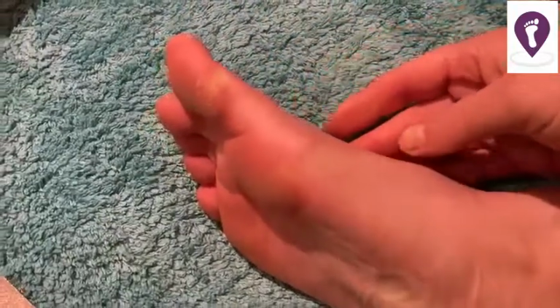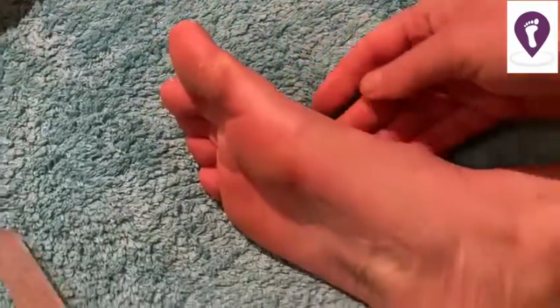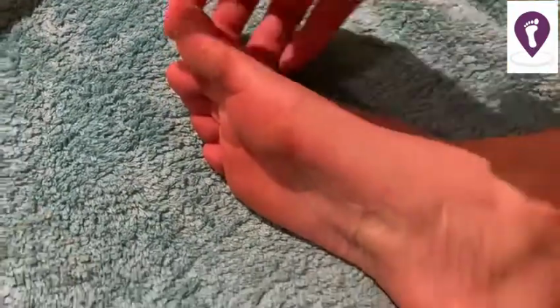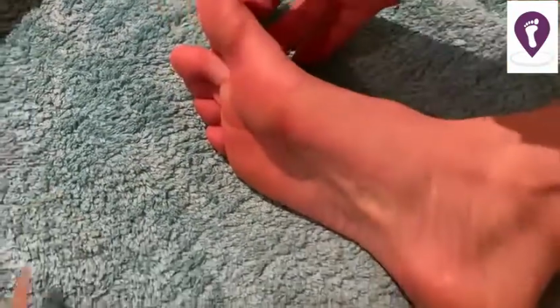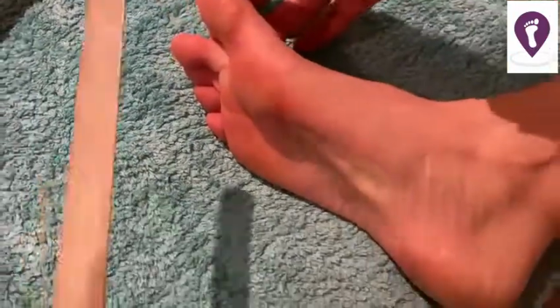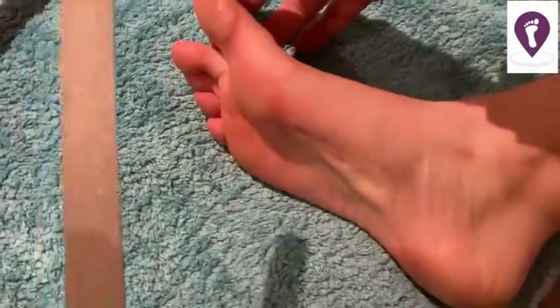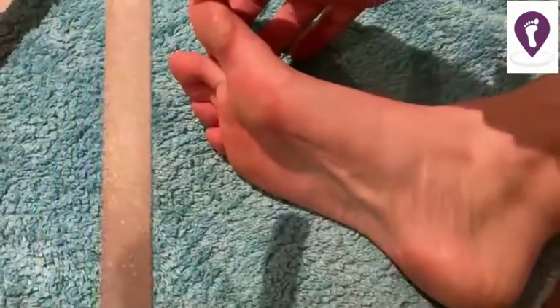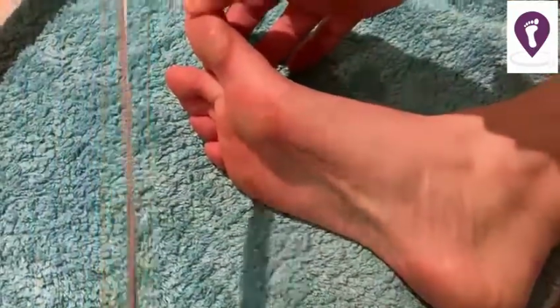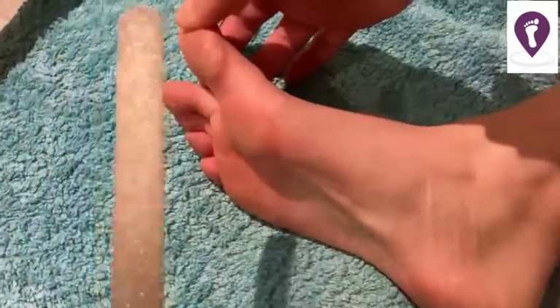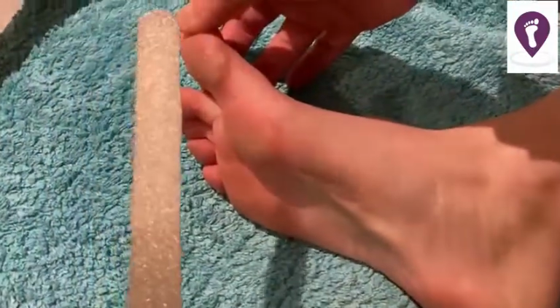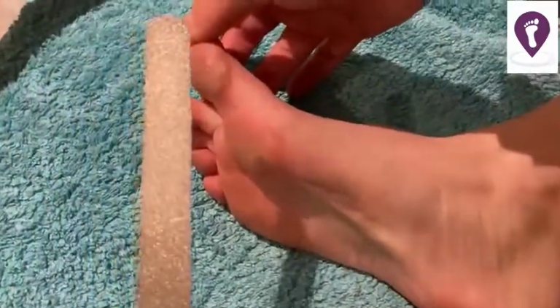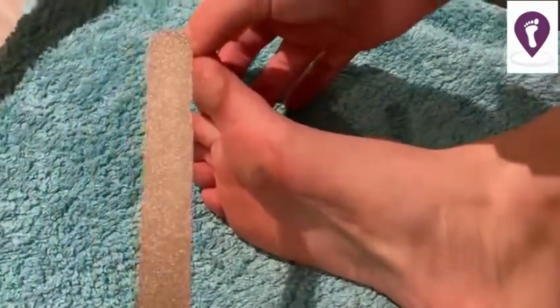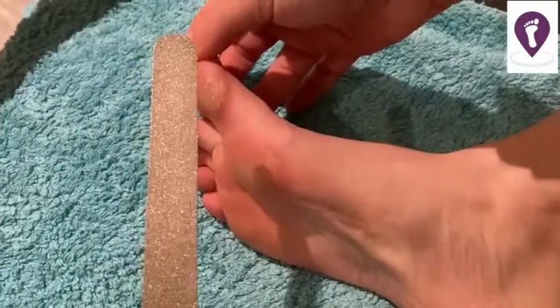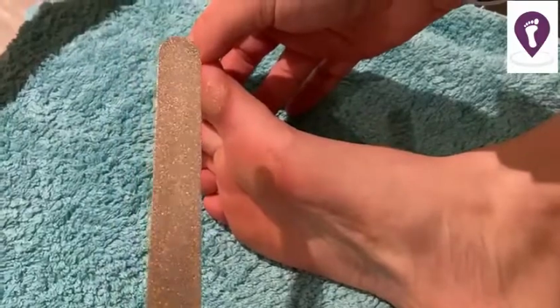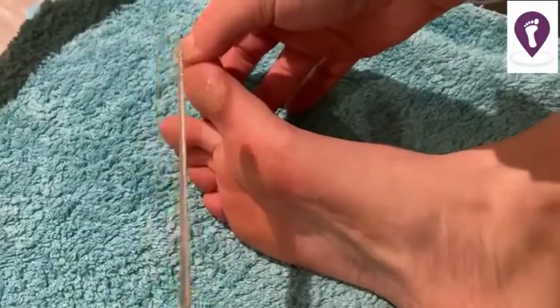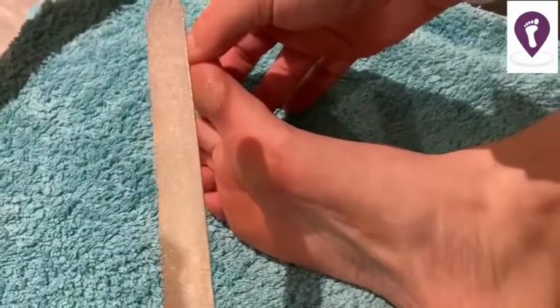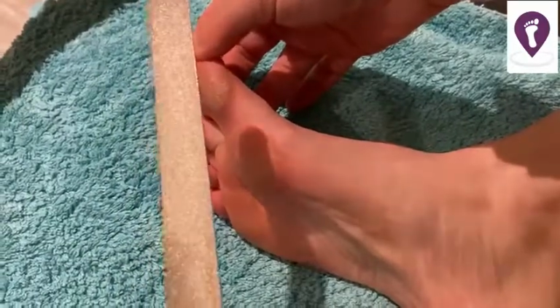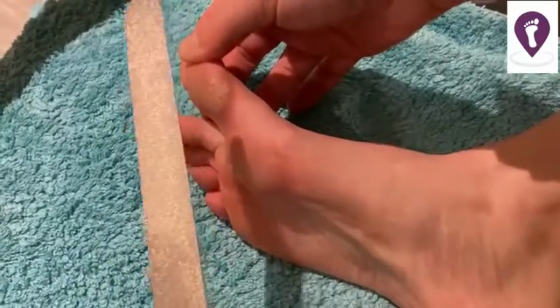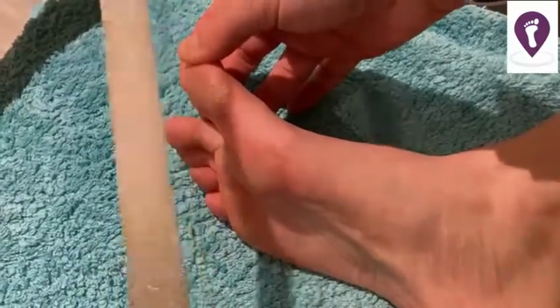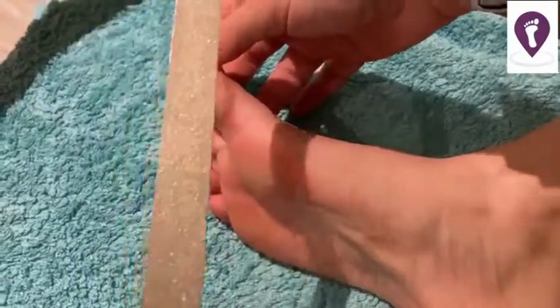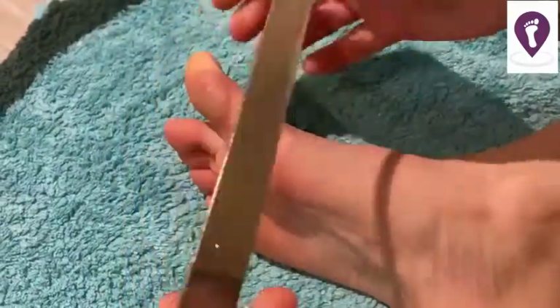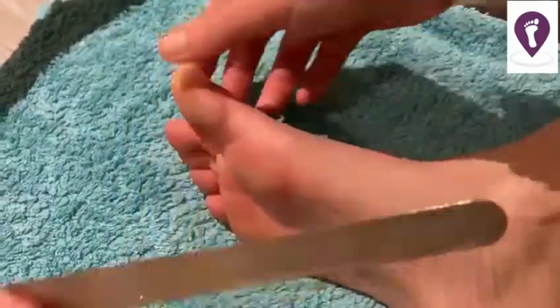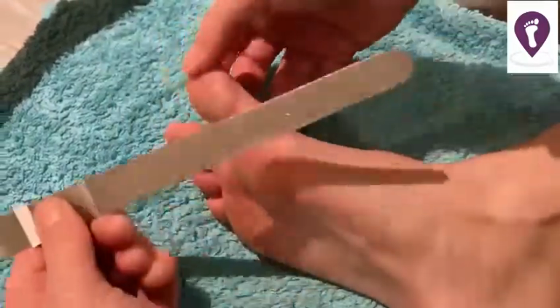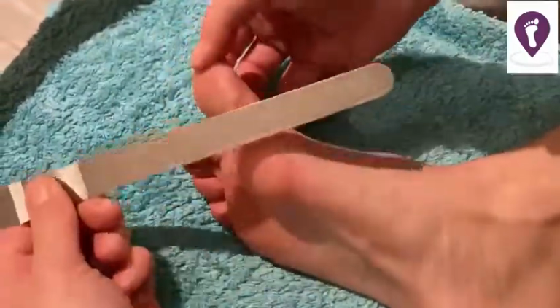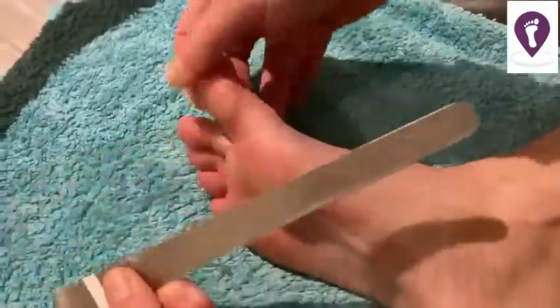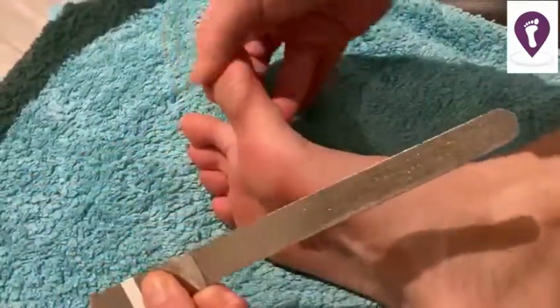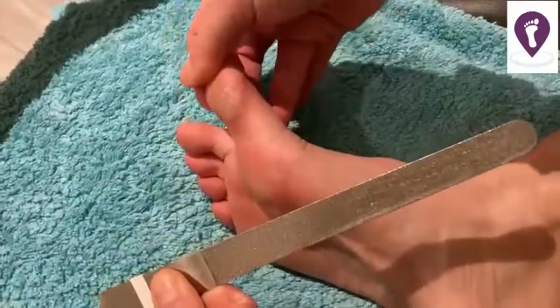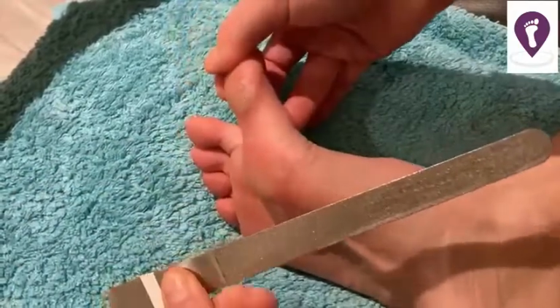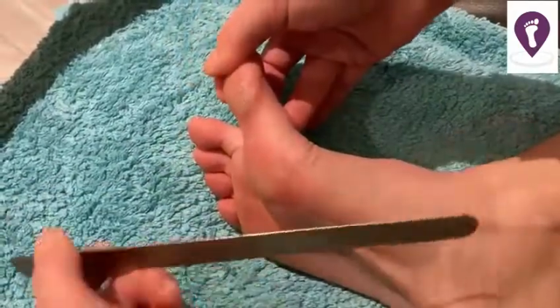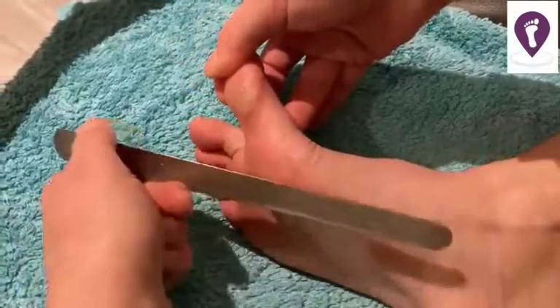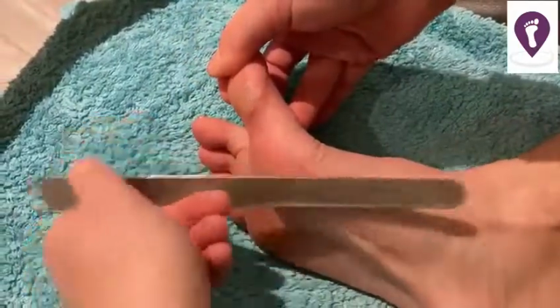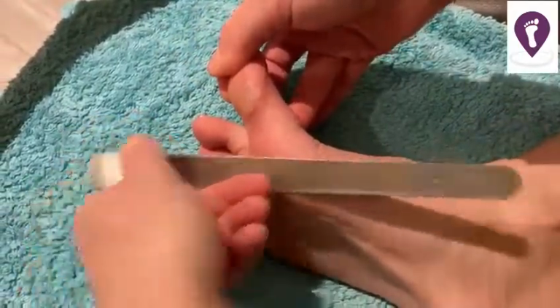The file I like to use is called a diamond deb file. It's not coarse, it's nice and fine as you can see, and it's an excellent tool for using on your feet. I use it on my nails as well.